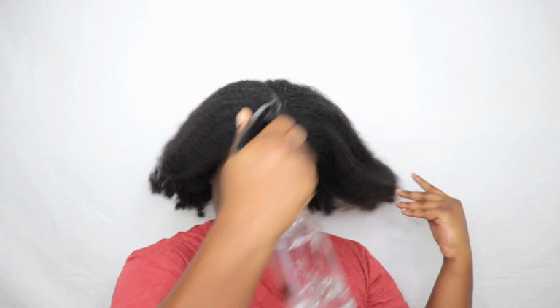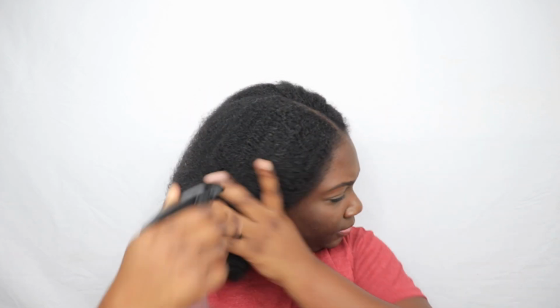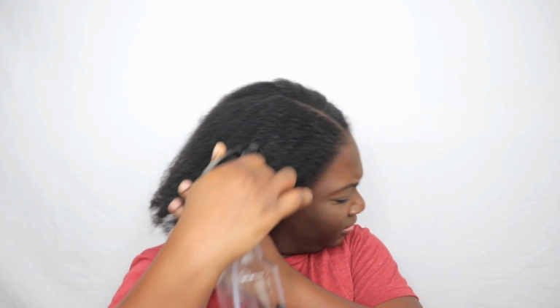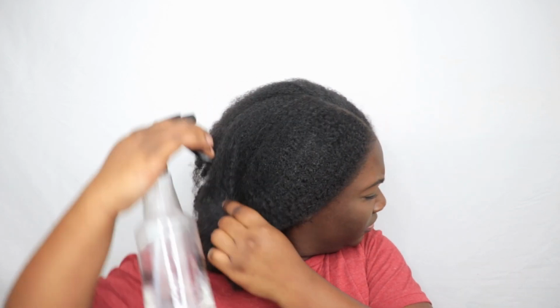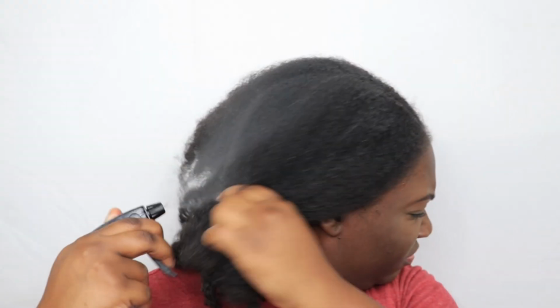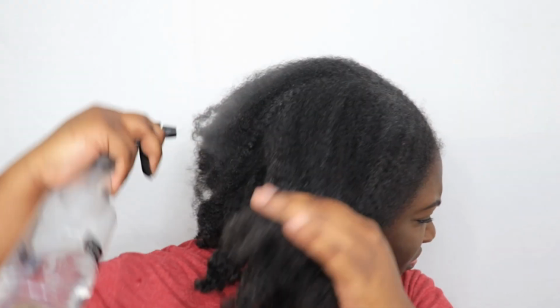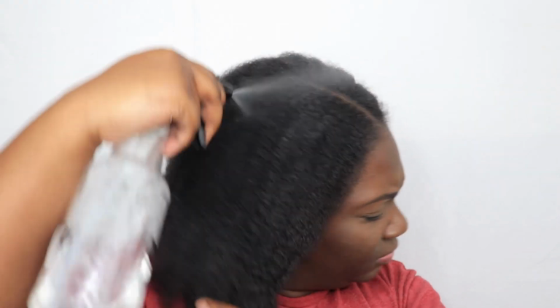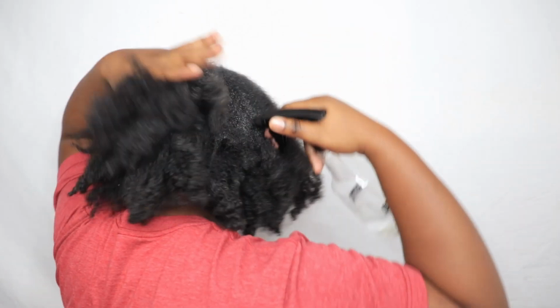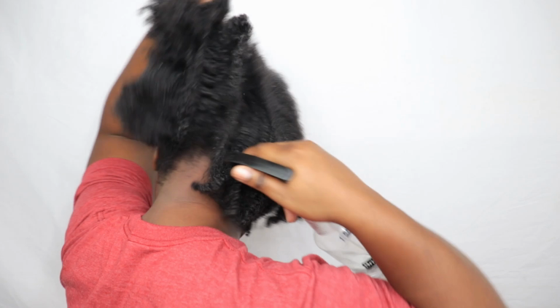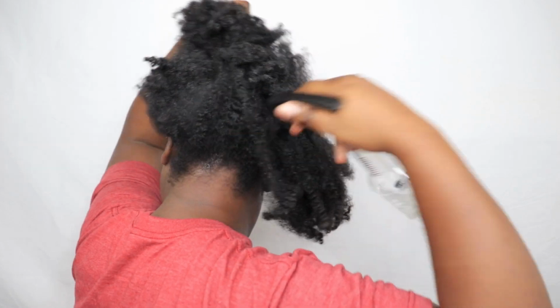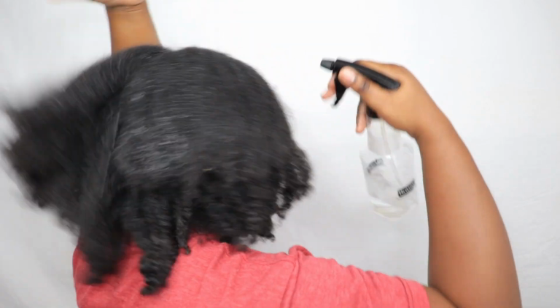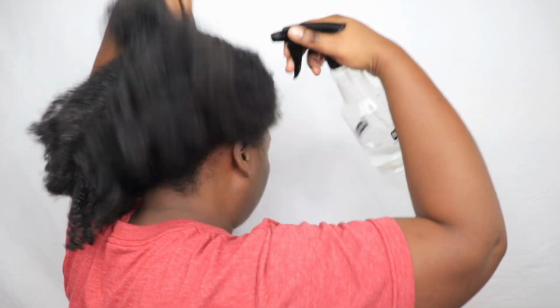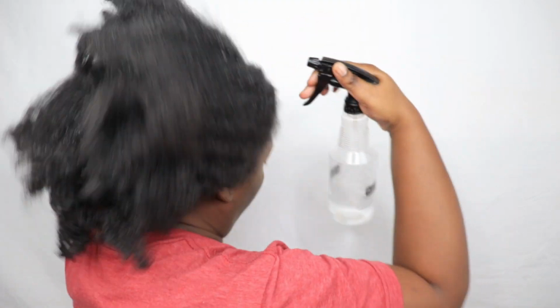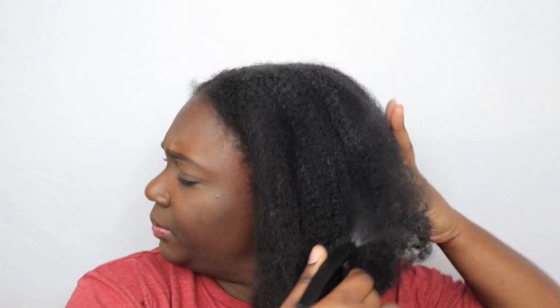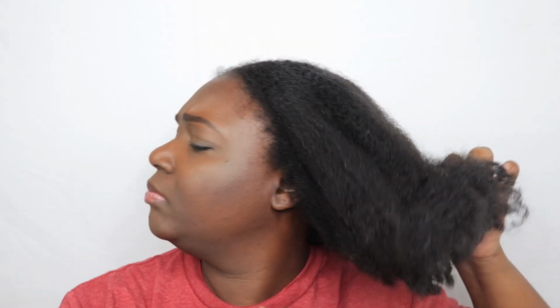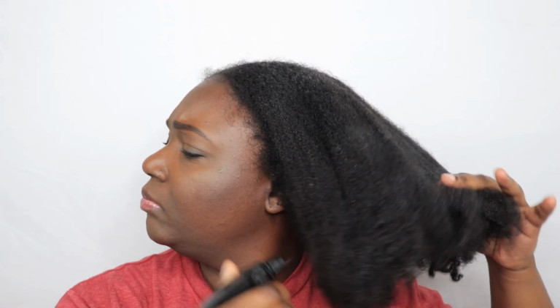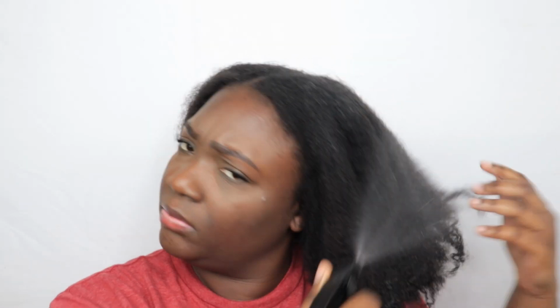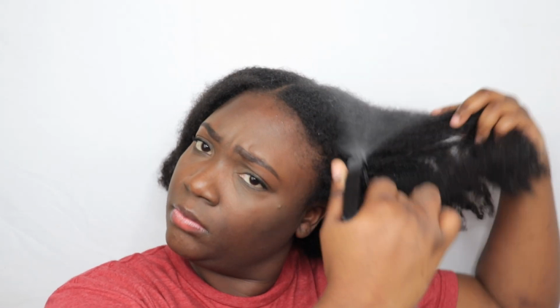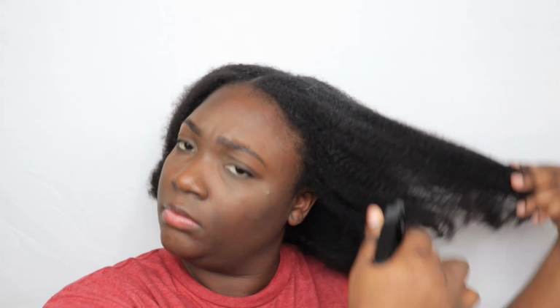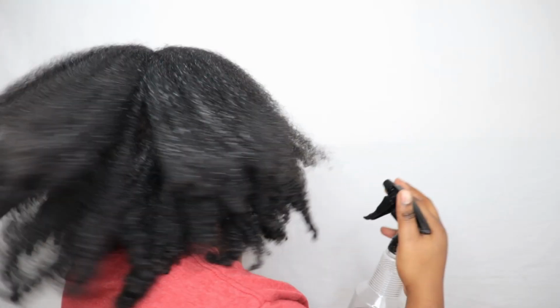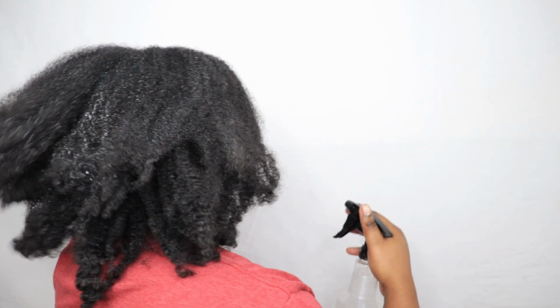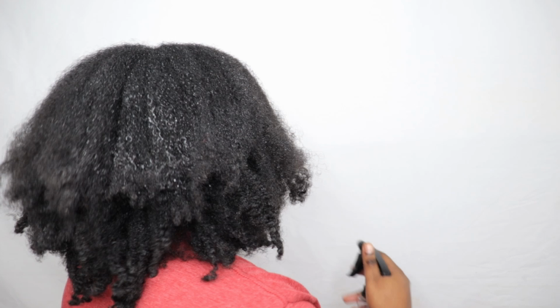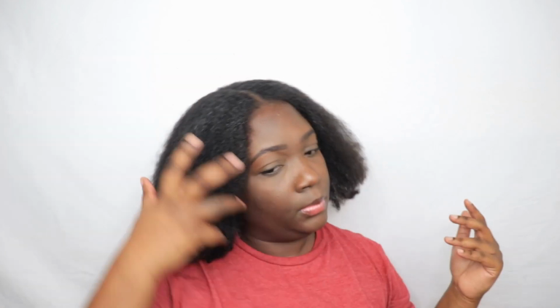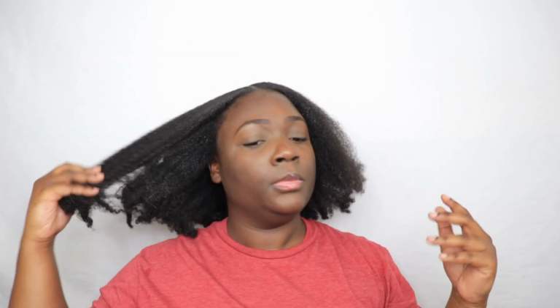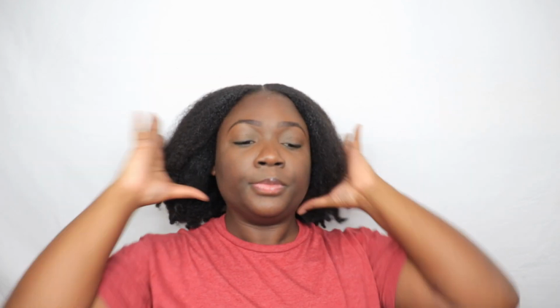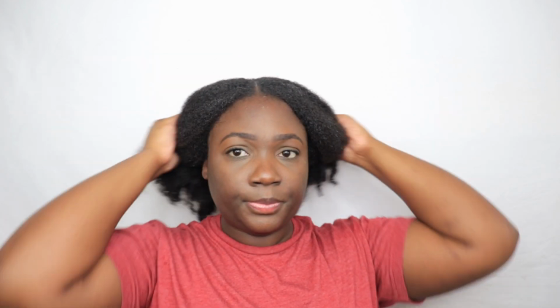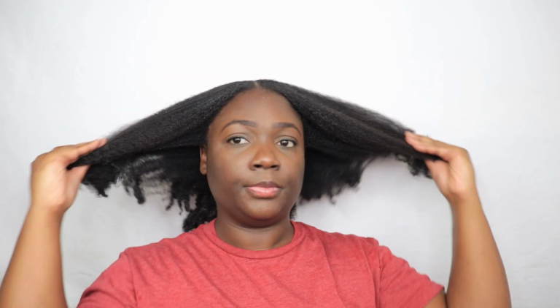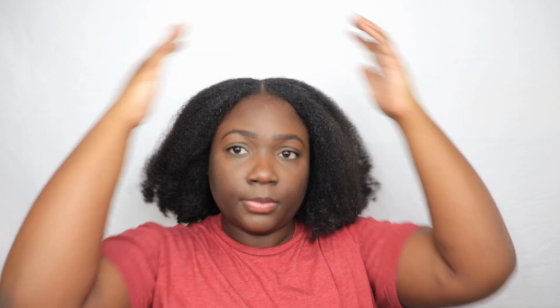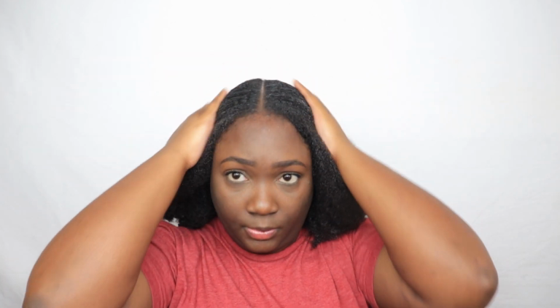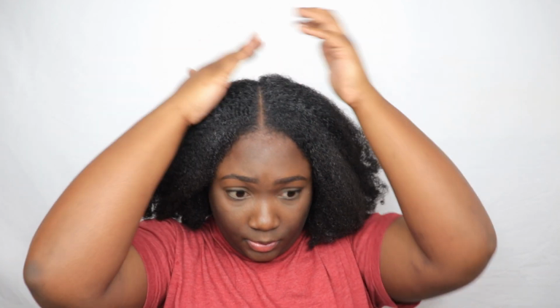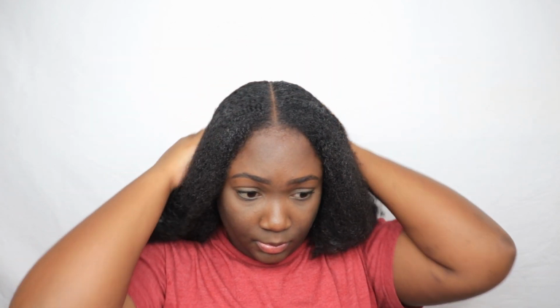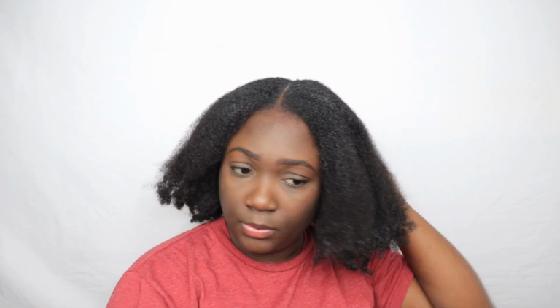First, I'm going to mist my hair with plain distilled water until it's nice and damp. I have to be somewhere in about an hour and I needed to do a quick hairstyle on my natural hair.